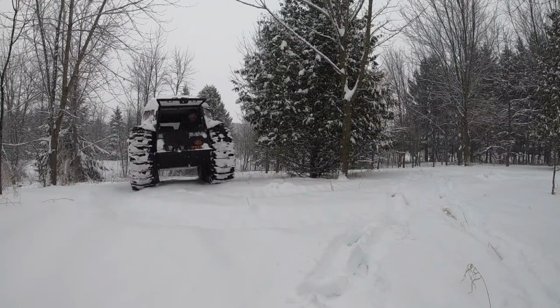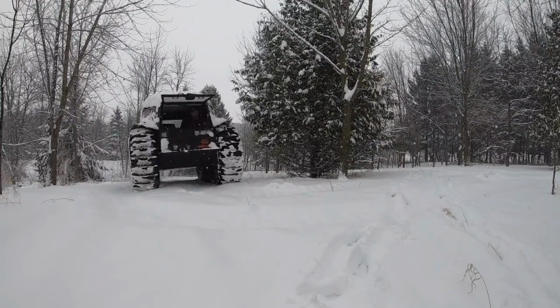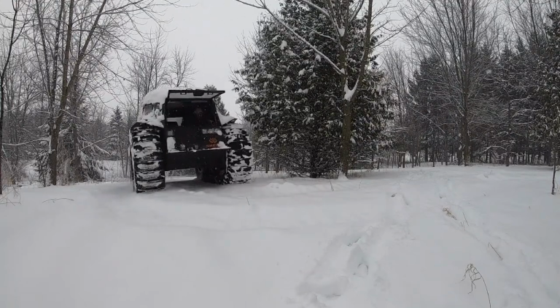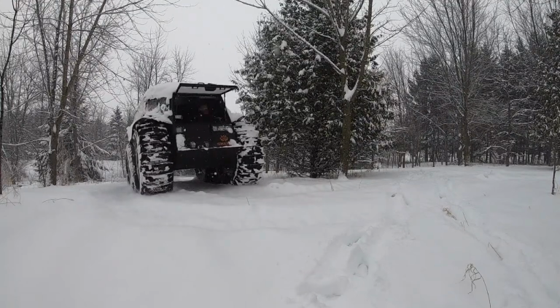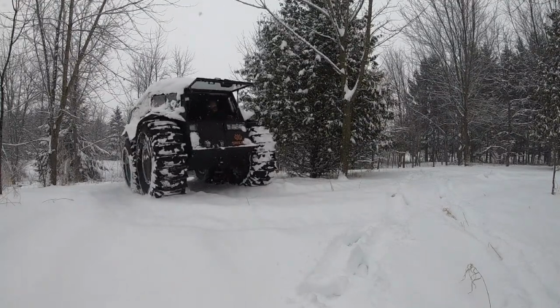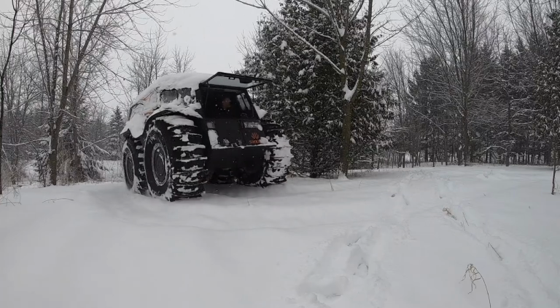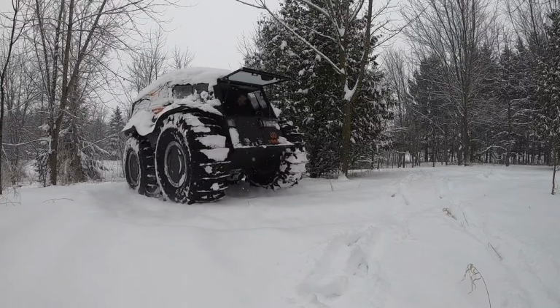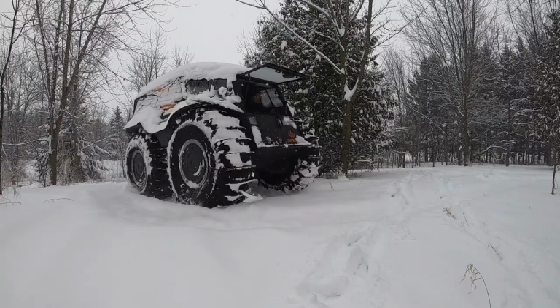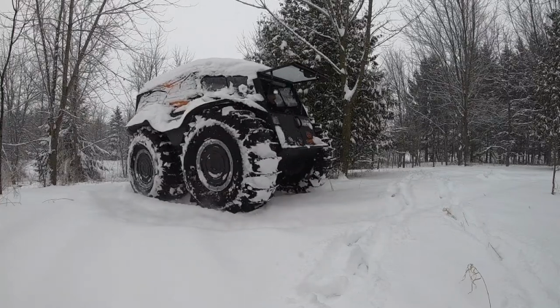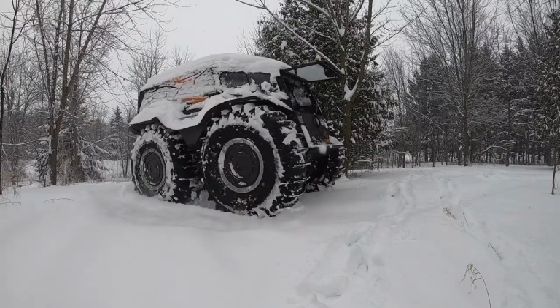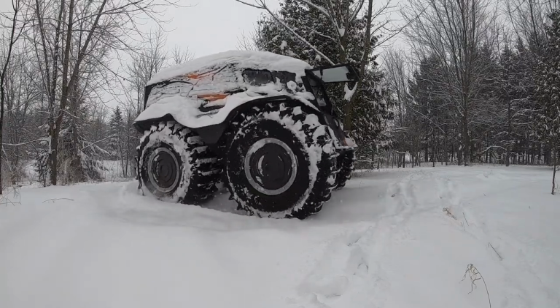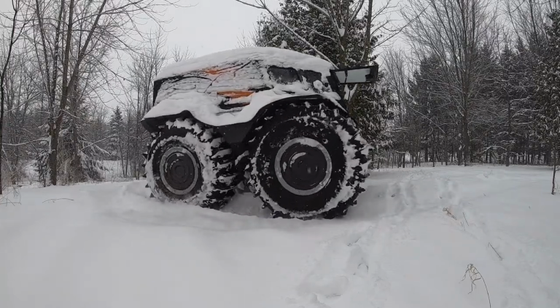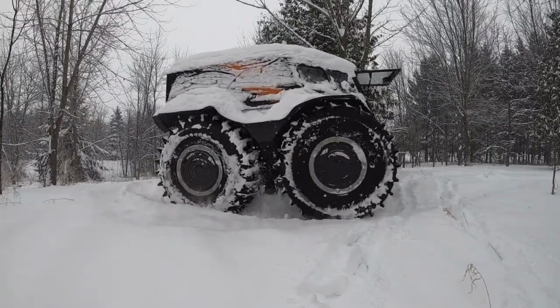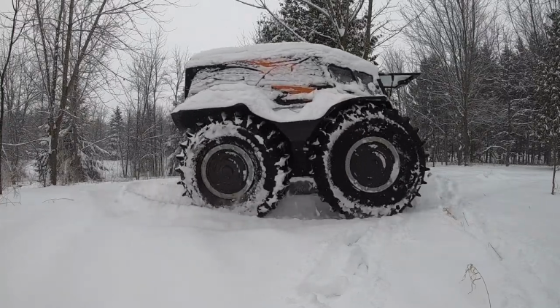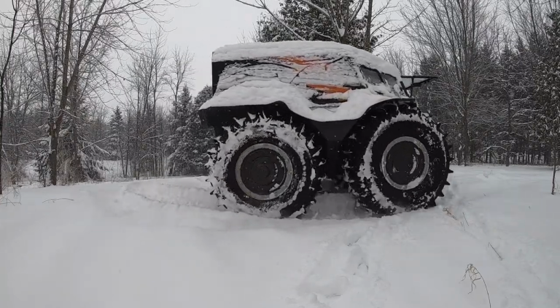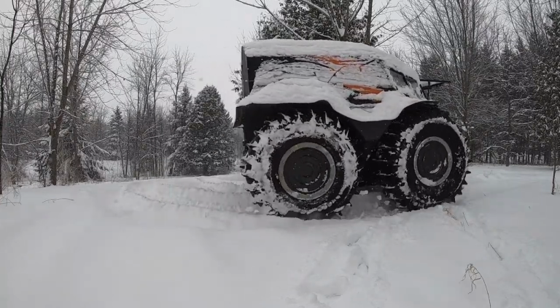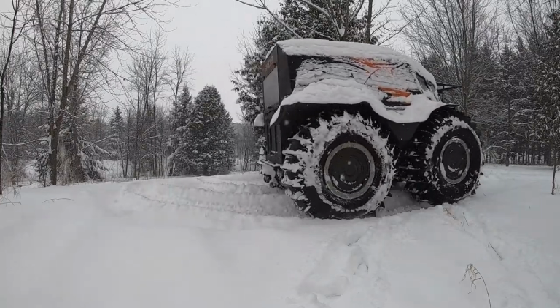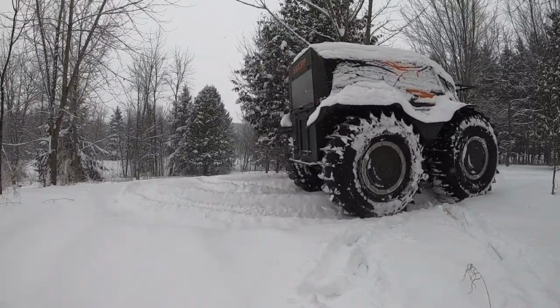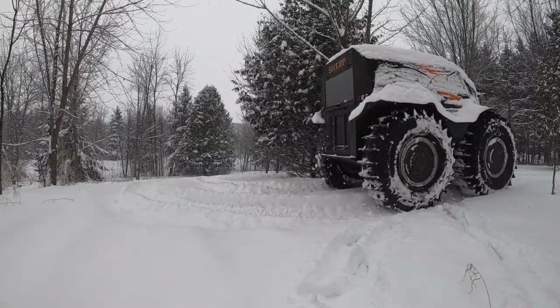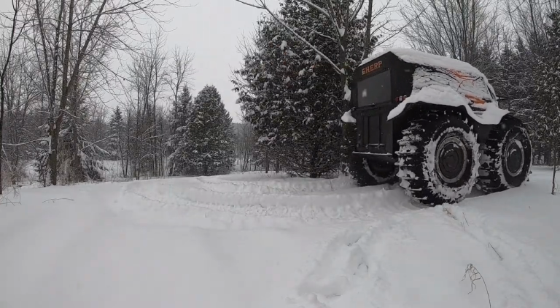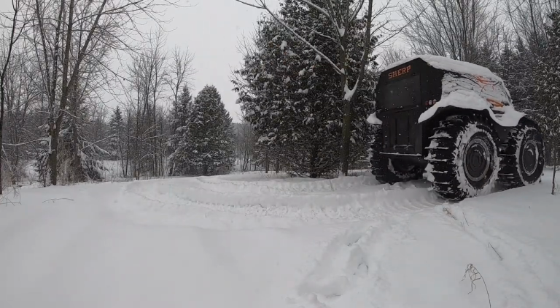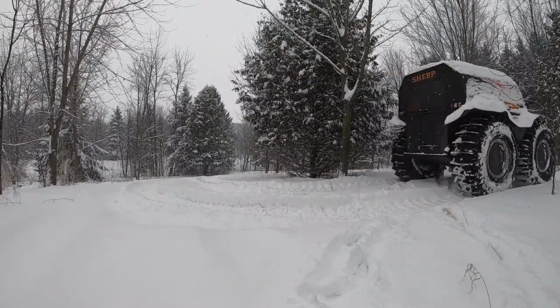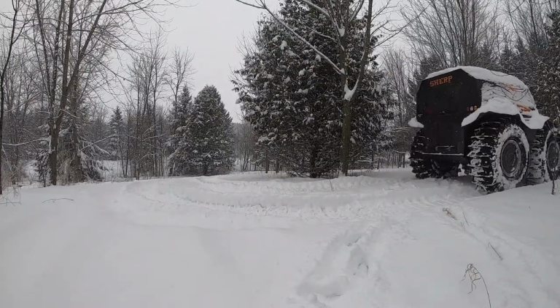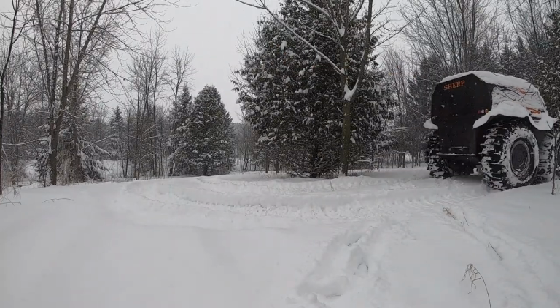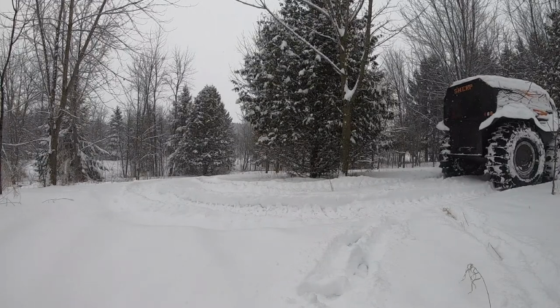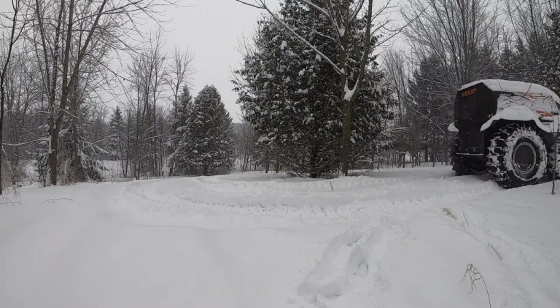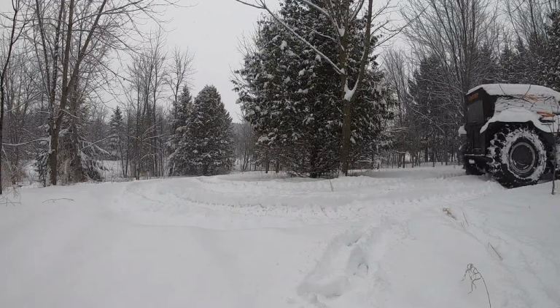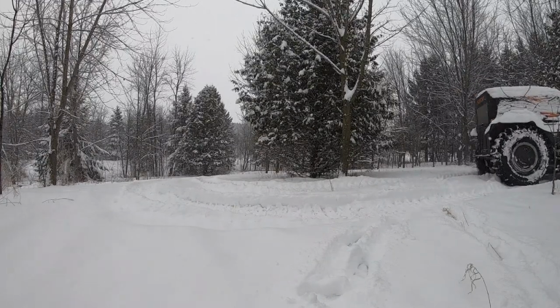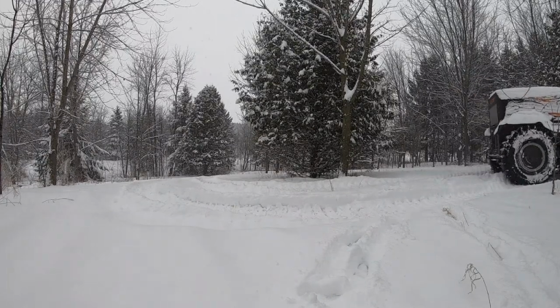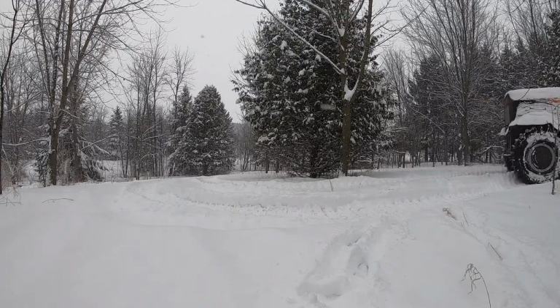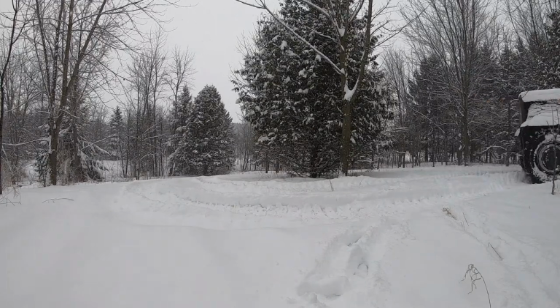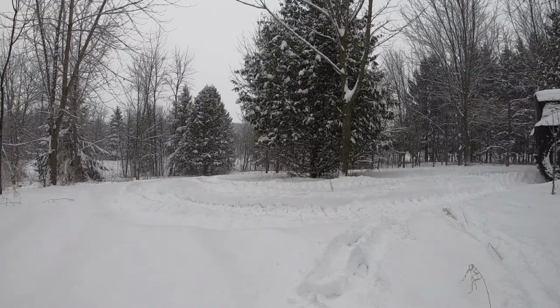Hope you like it. If you do, please let me know — hit the like button. Appreciate the subscriptions. Subscribers, take care. Bye.